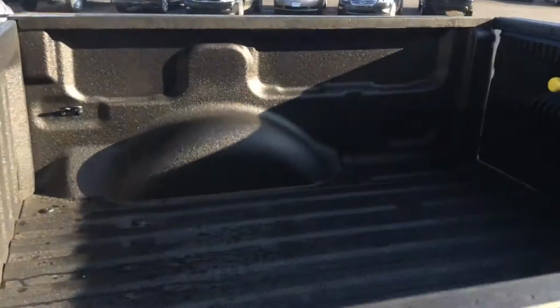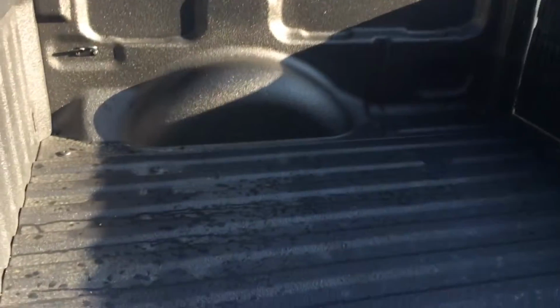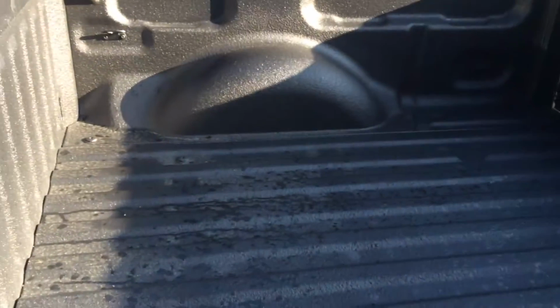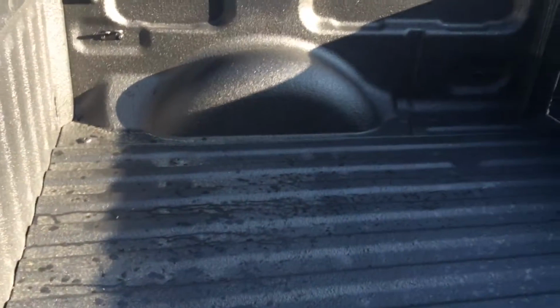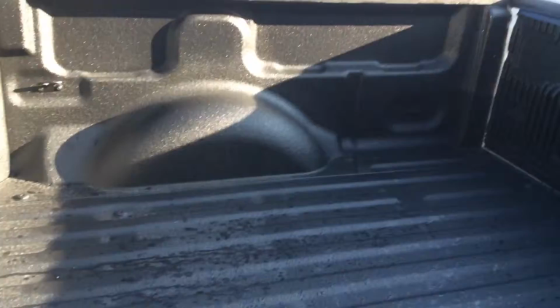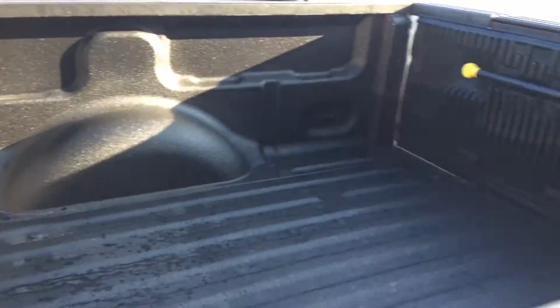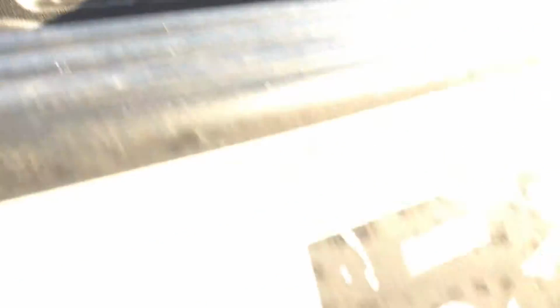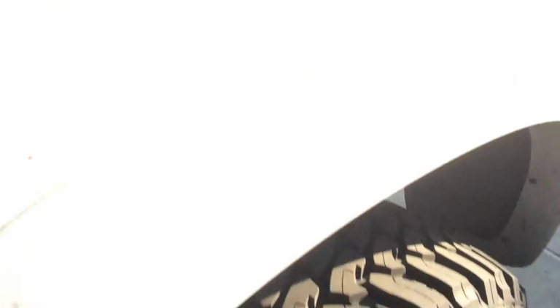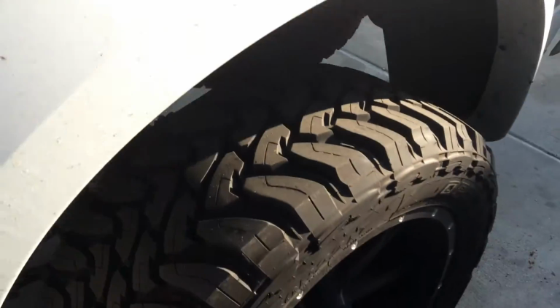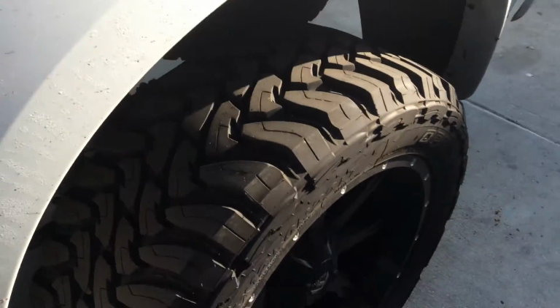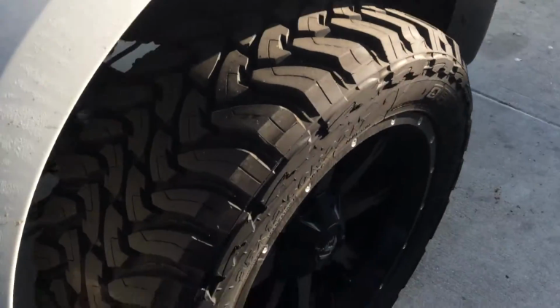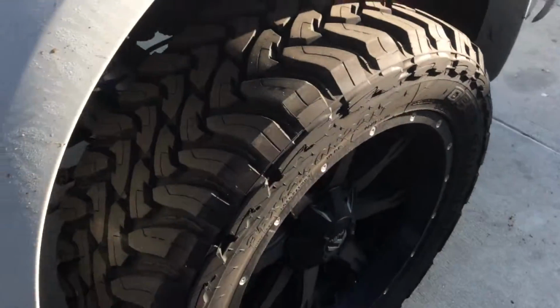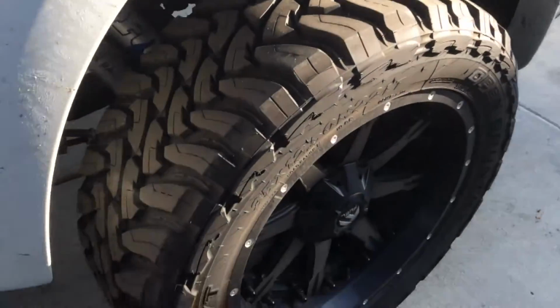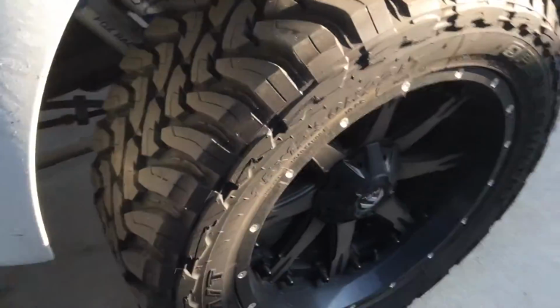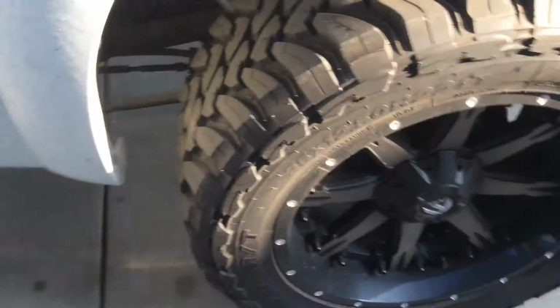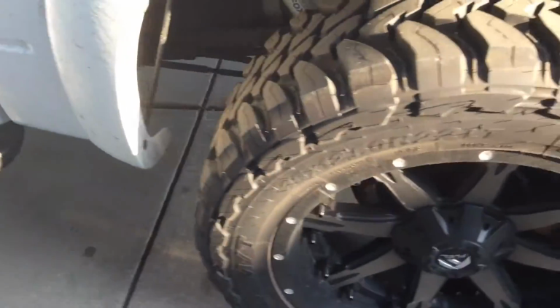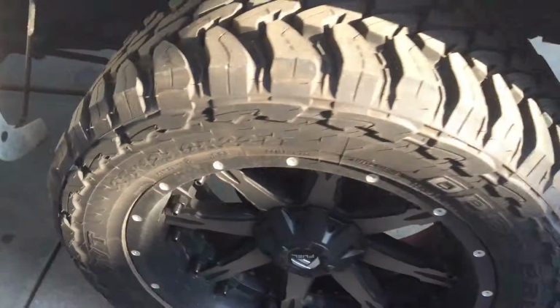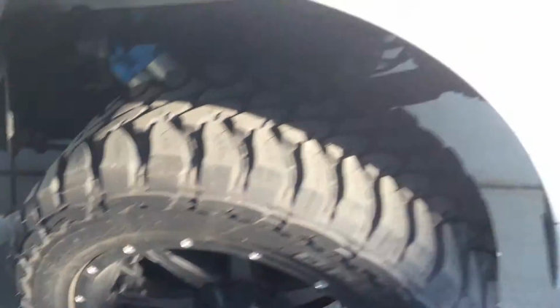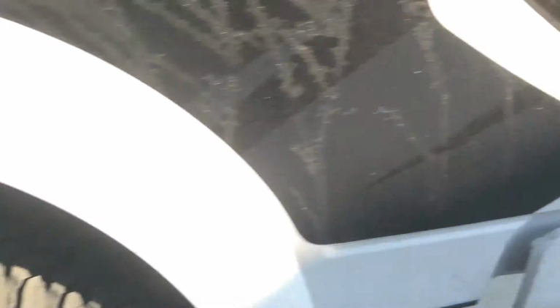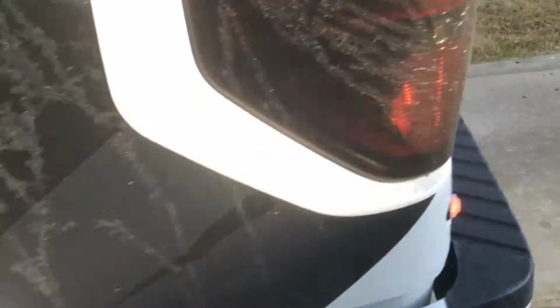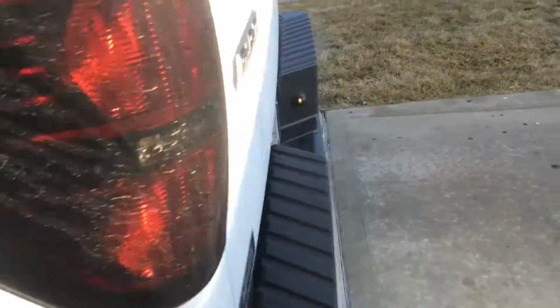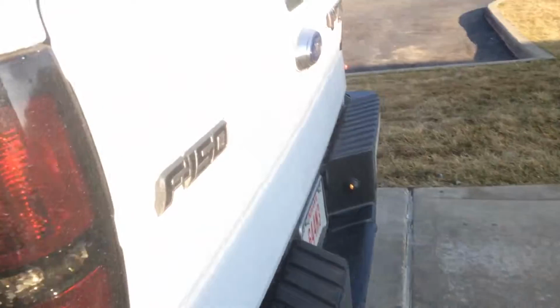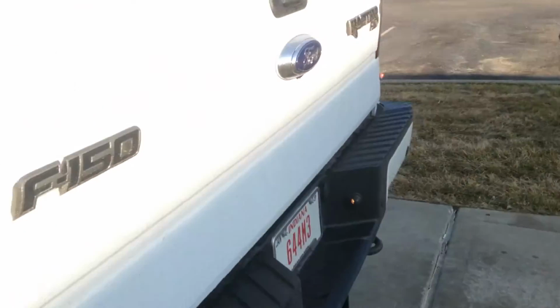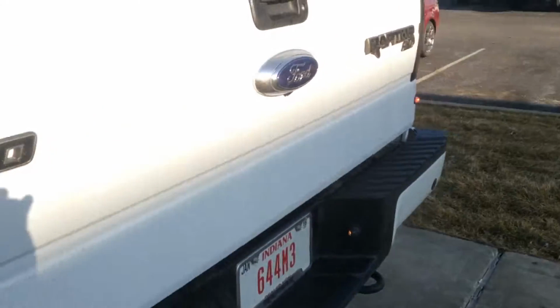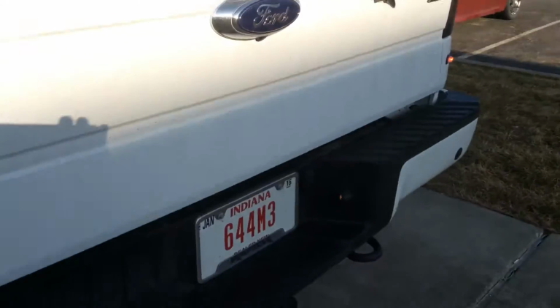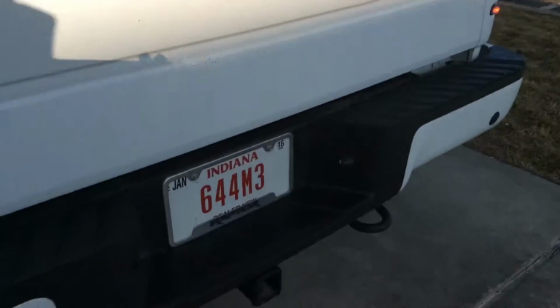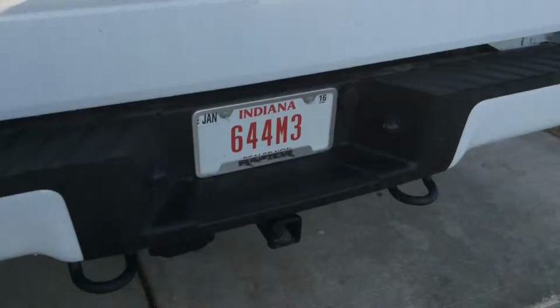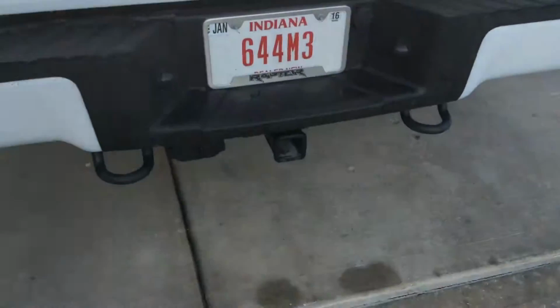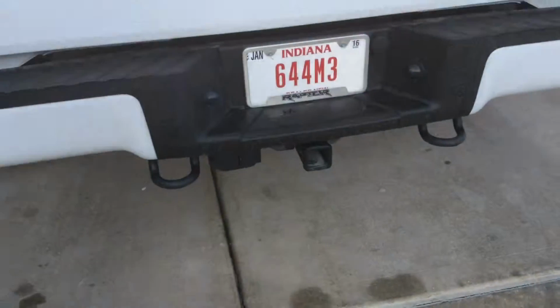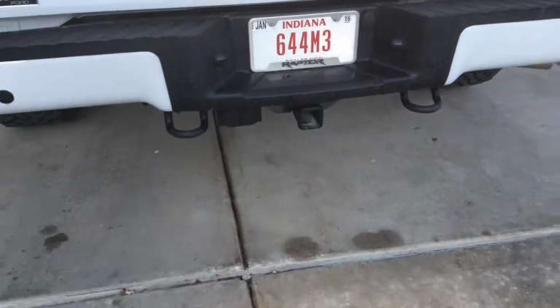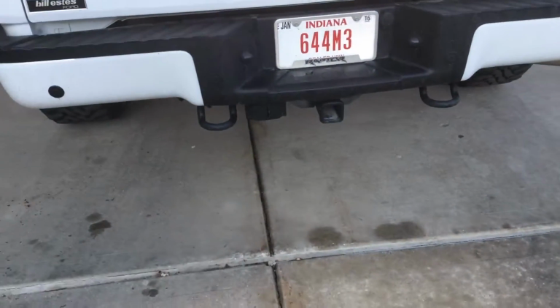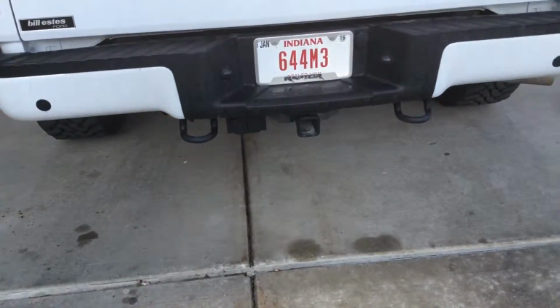Spray-in bed liner. 22-inch wheels — make it look real sick. You've got a tow package on the back.